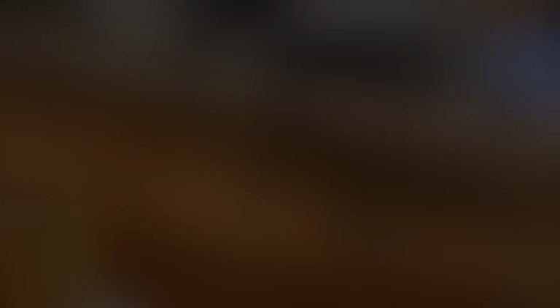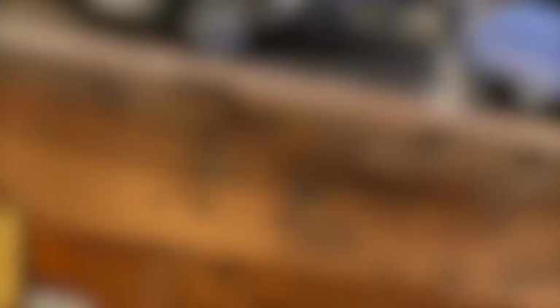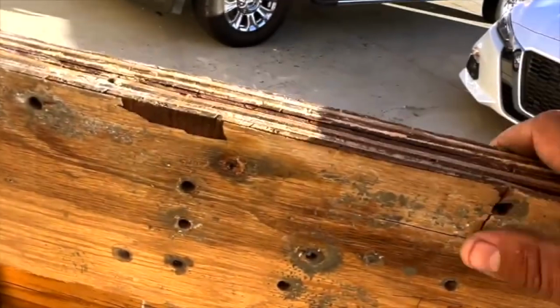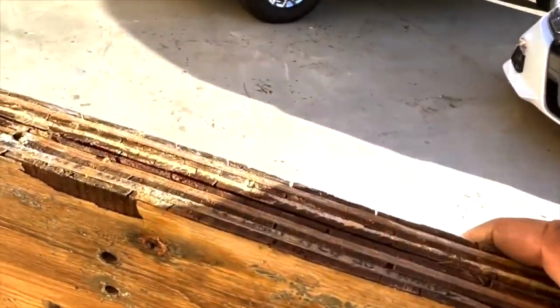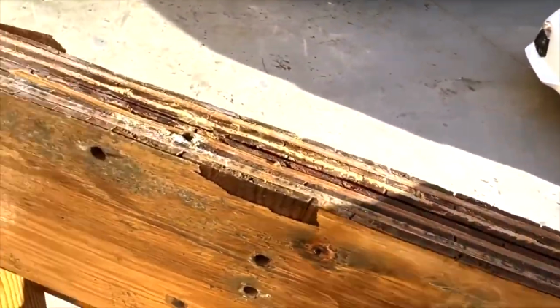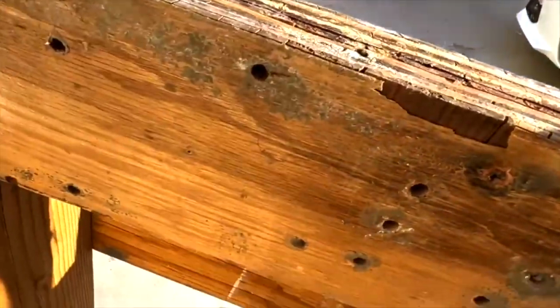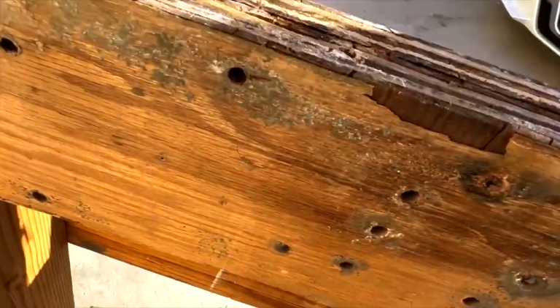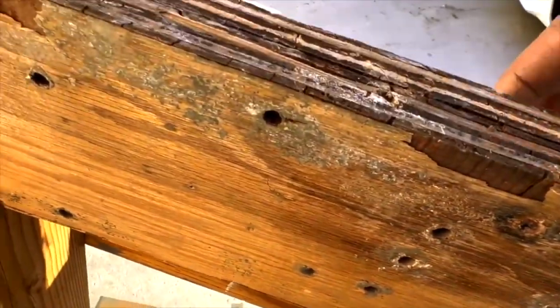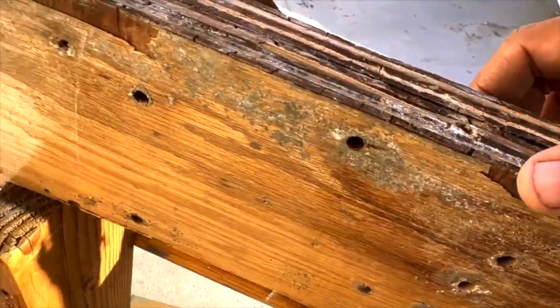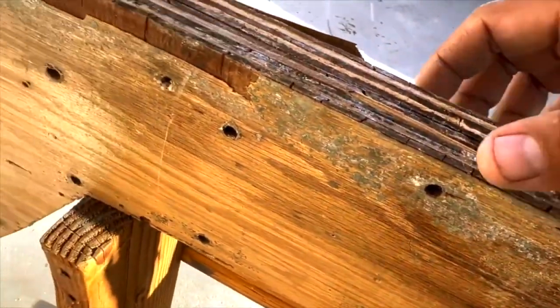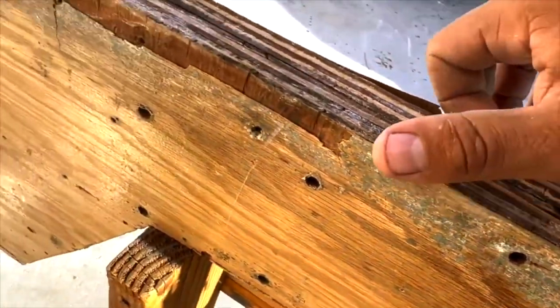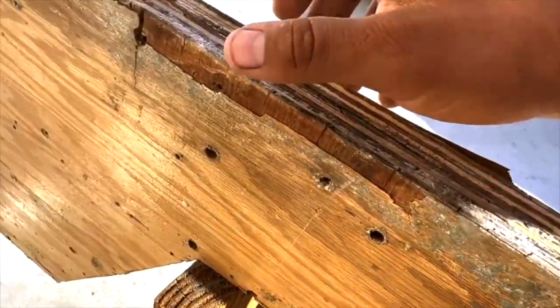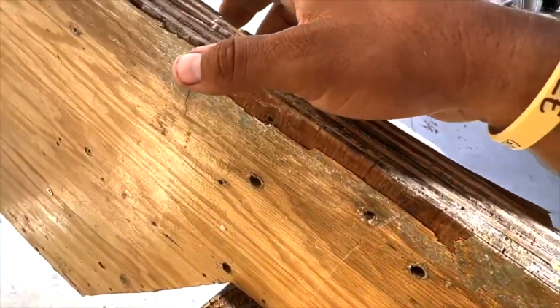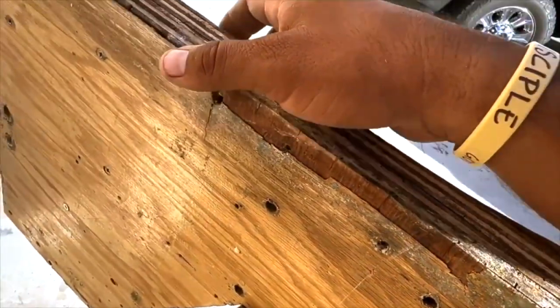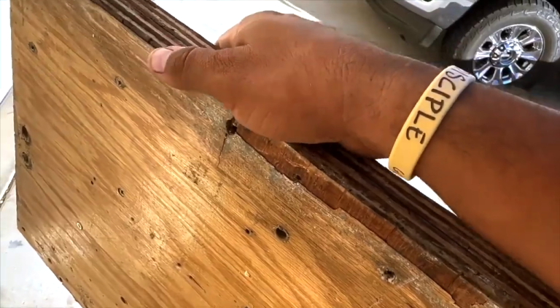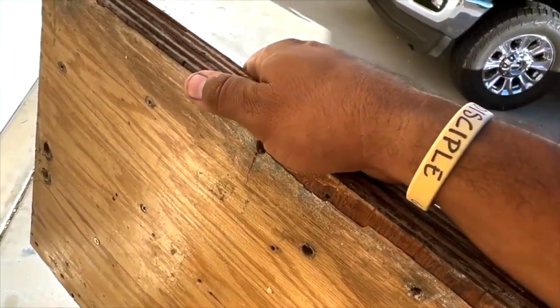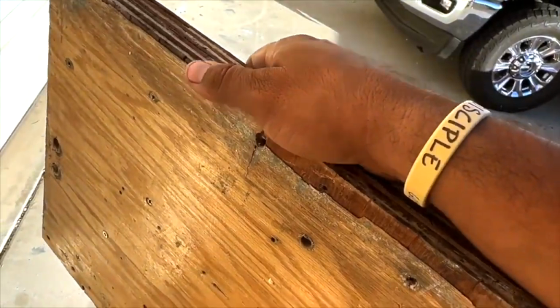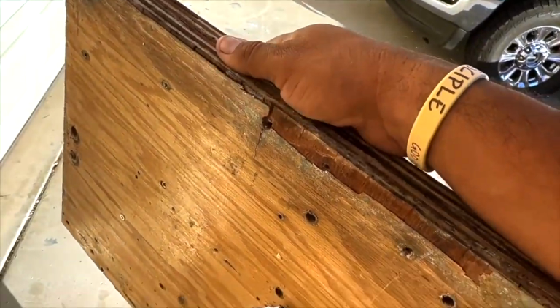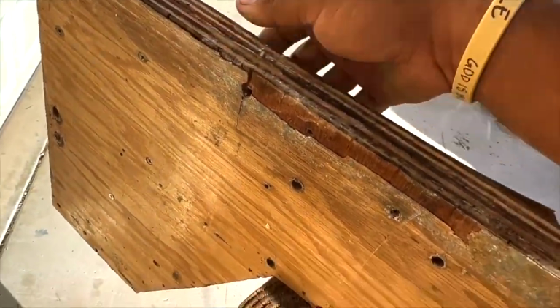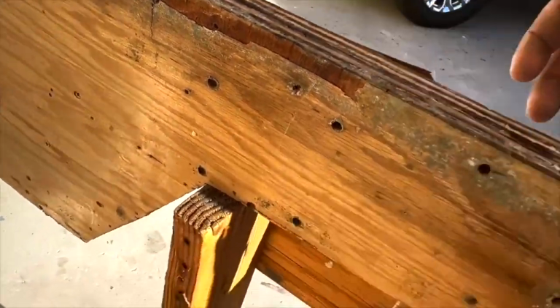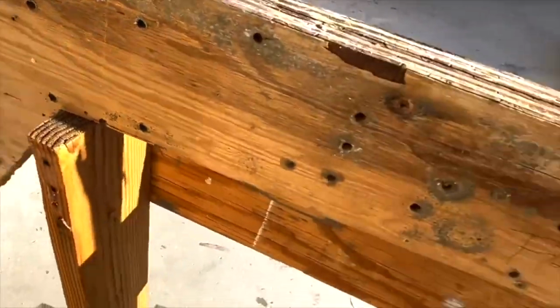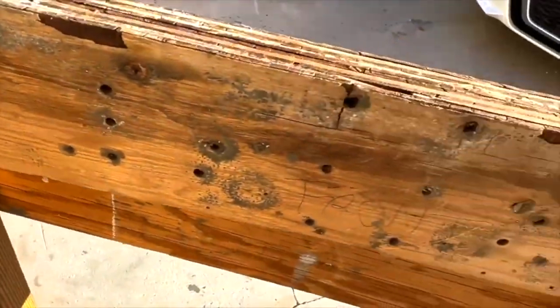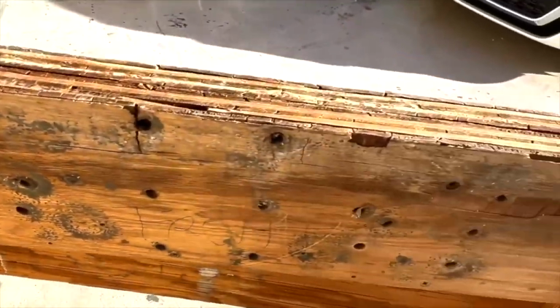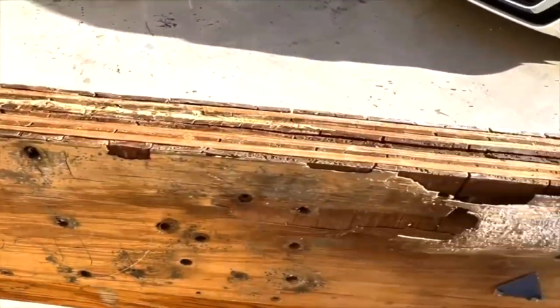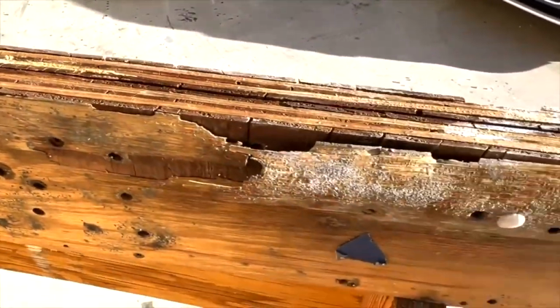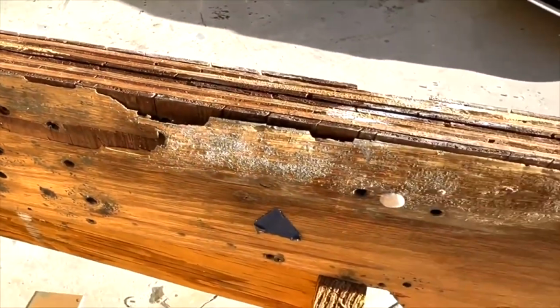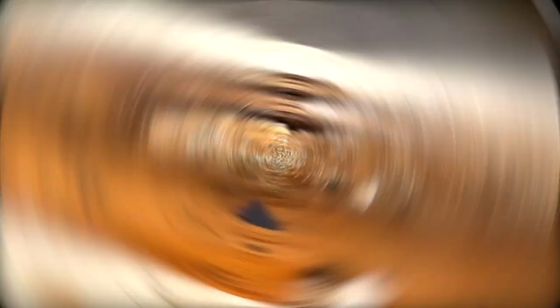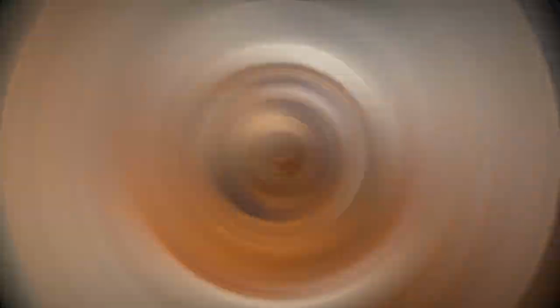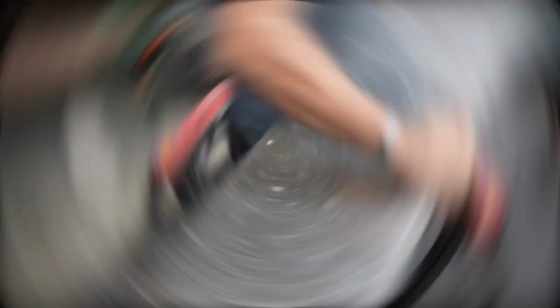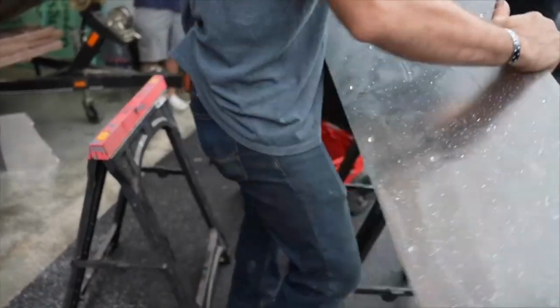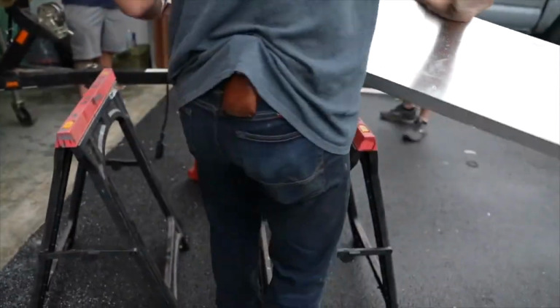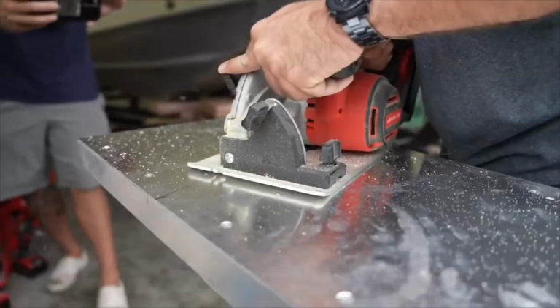The first step you take in restoring a boat is the transom. Why? Because after so many years, all of them look like this. And you can redo it like wood and it'll end up like this again, or you could not use wood.